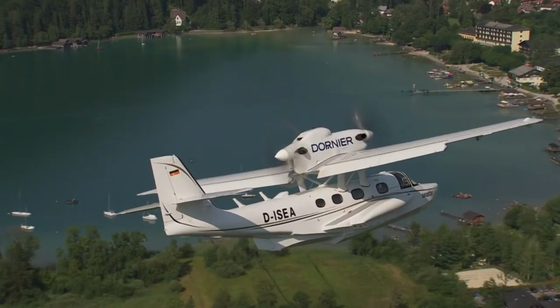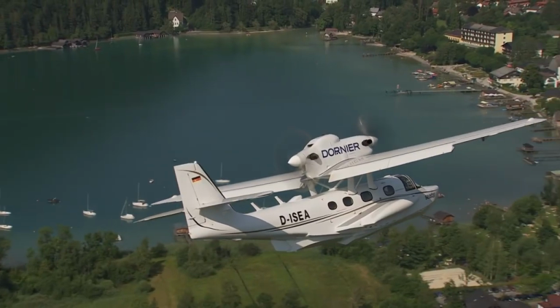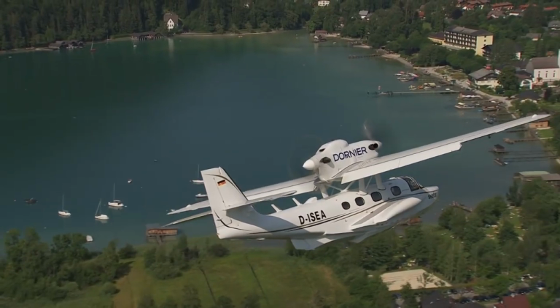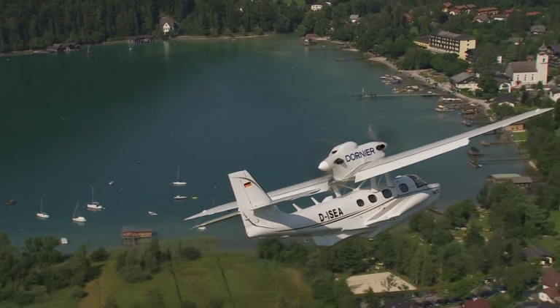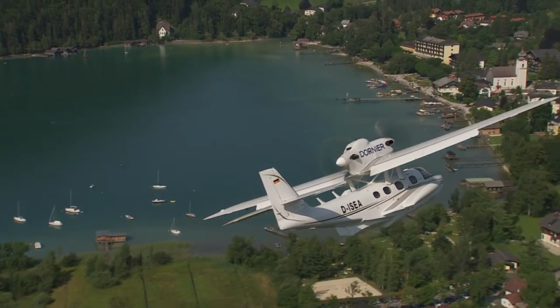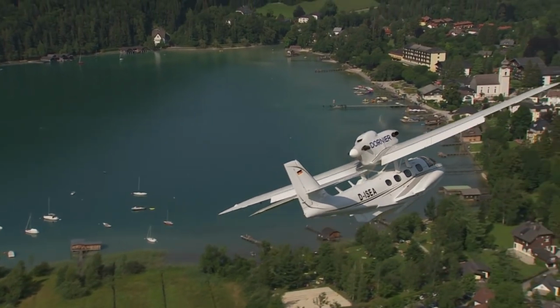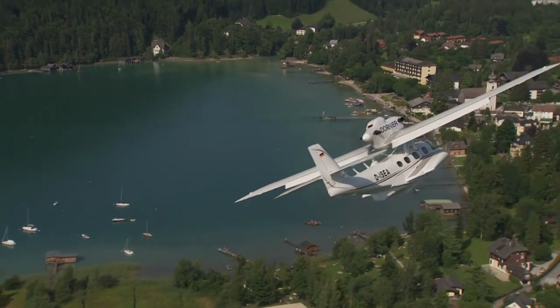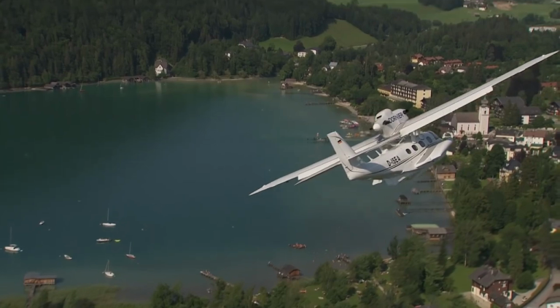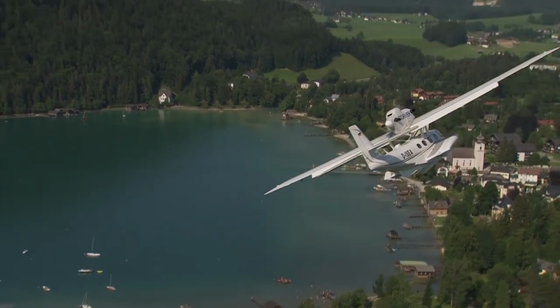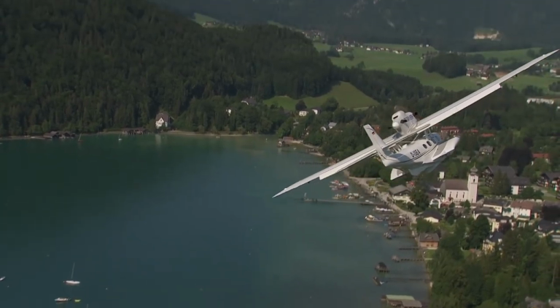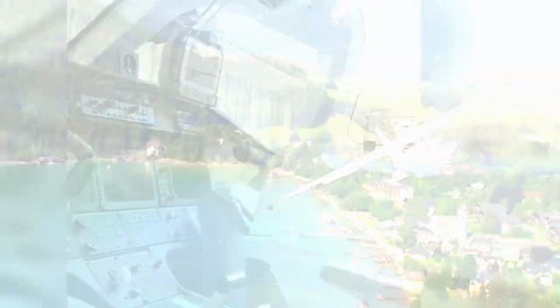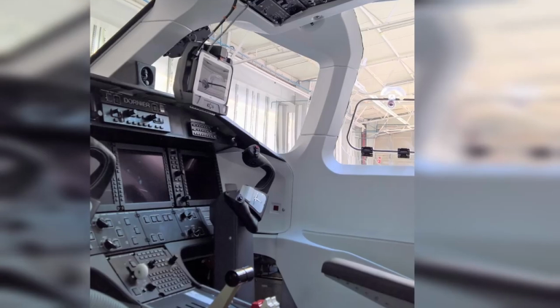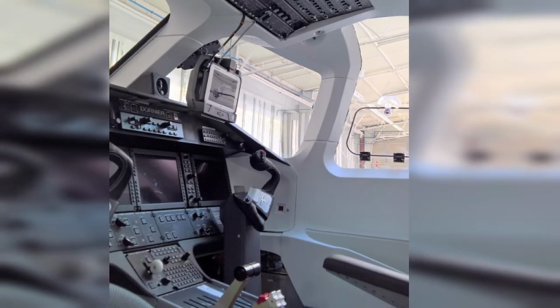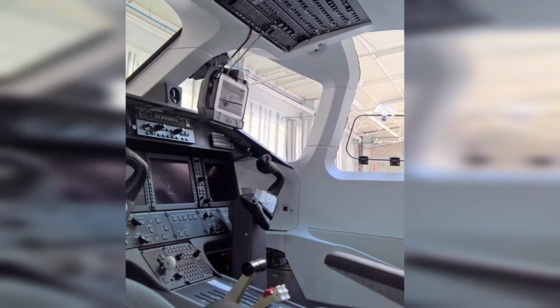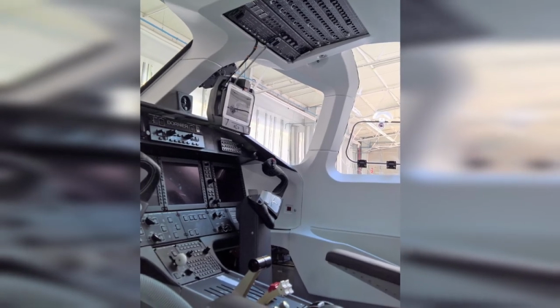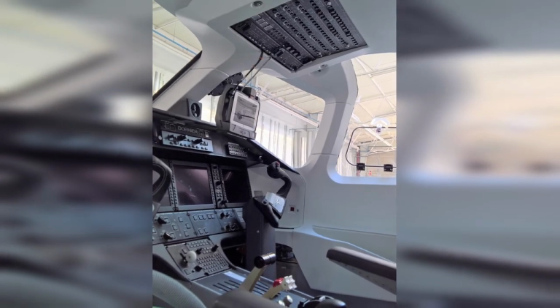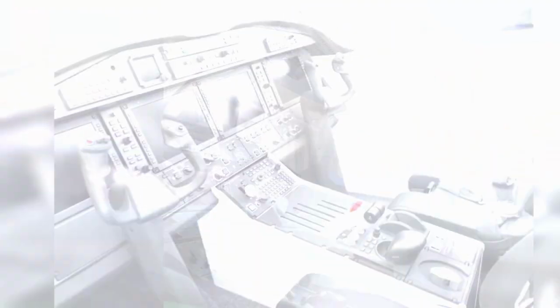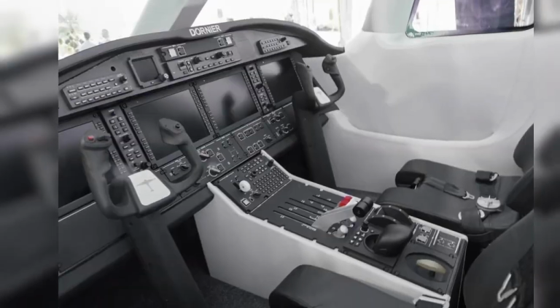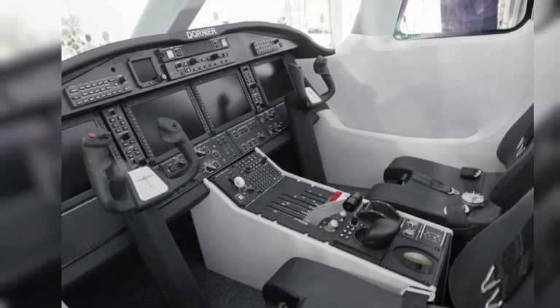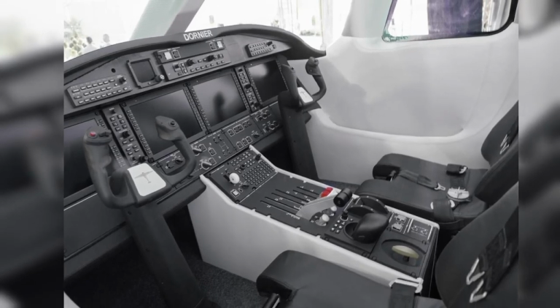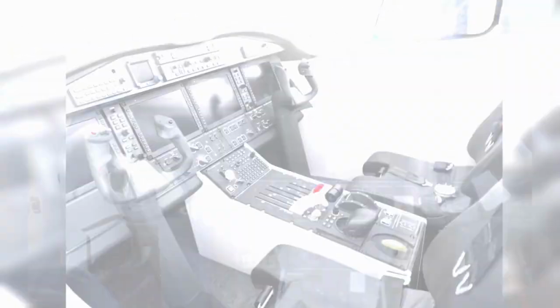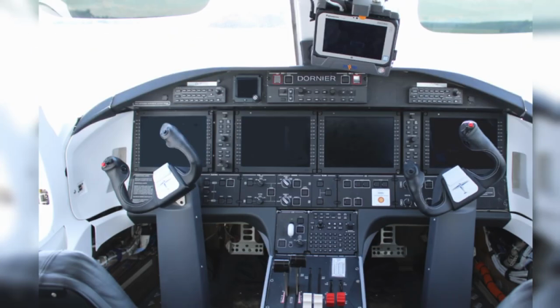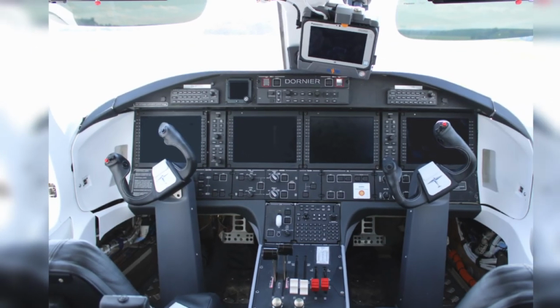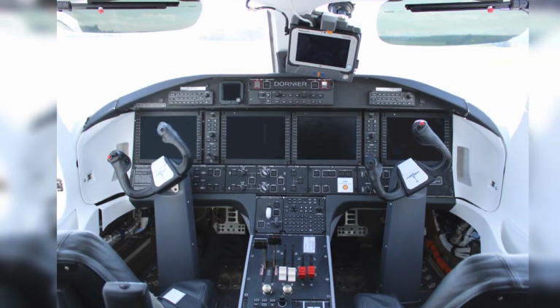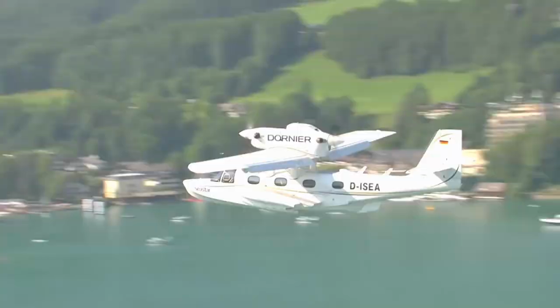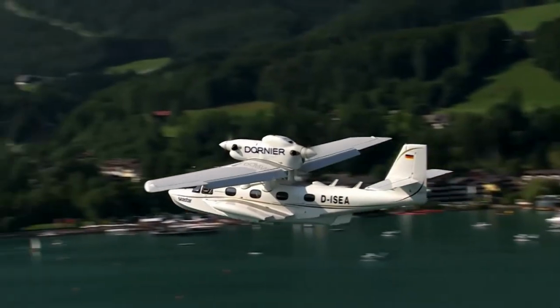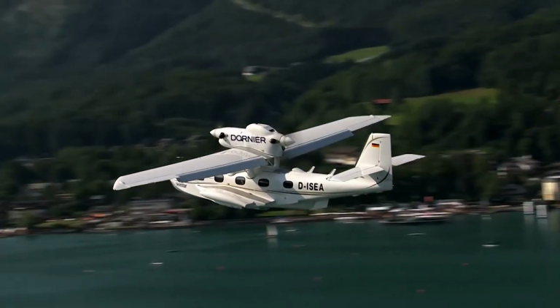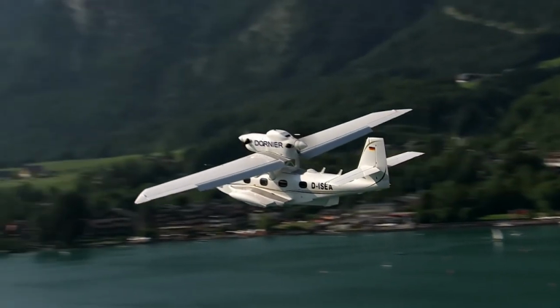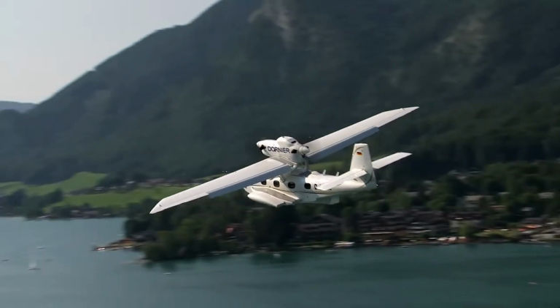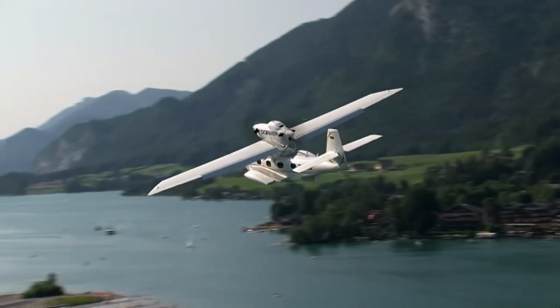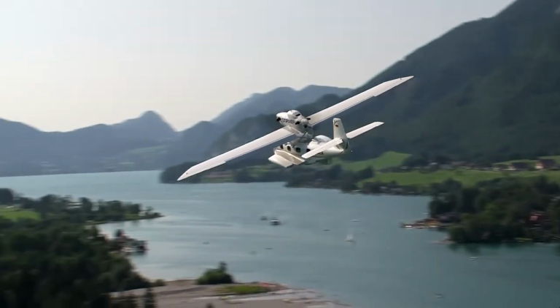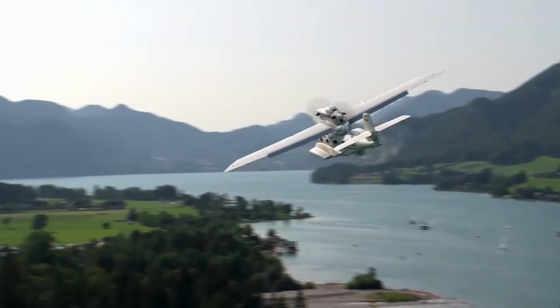The interior of the Sea Star can be altered to make it suitable for different operations, including VIP, commercial, government, or corporate missions. There is also a cargo version and an ambulance version available.